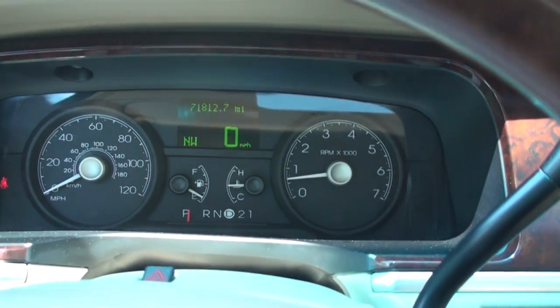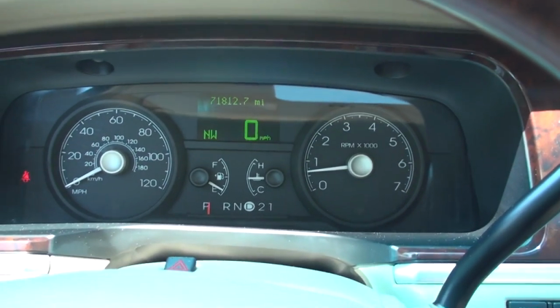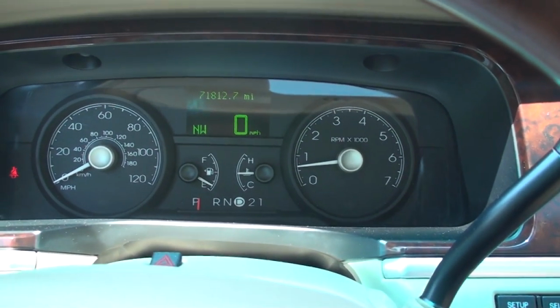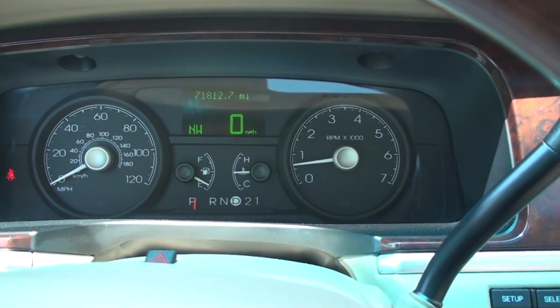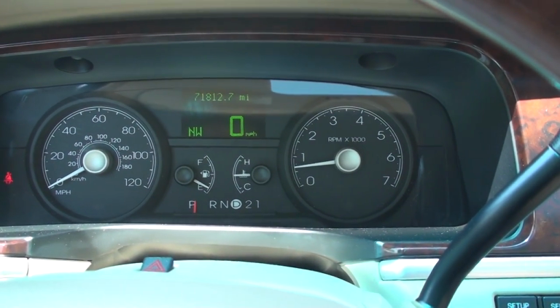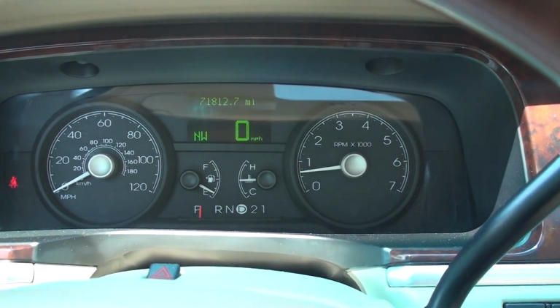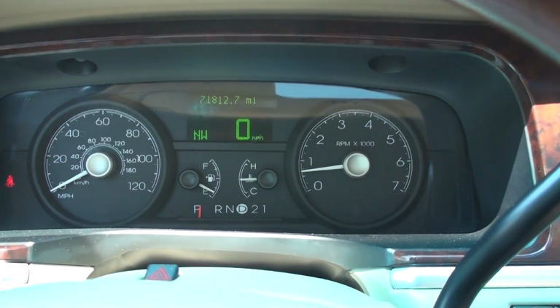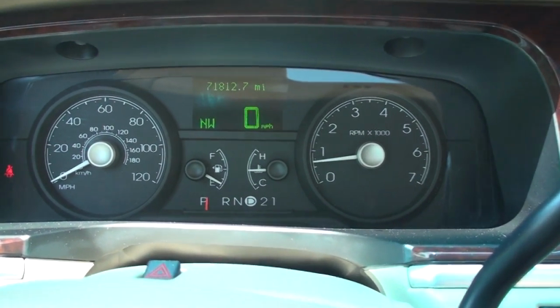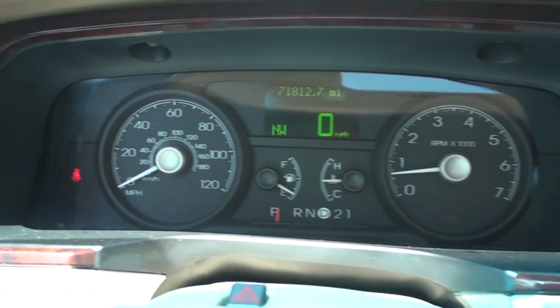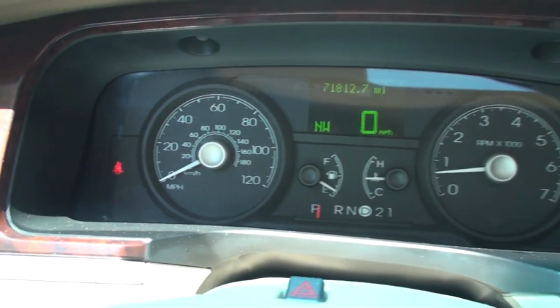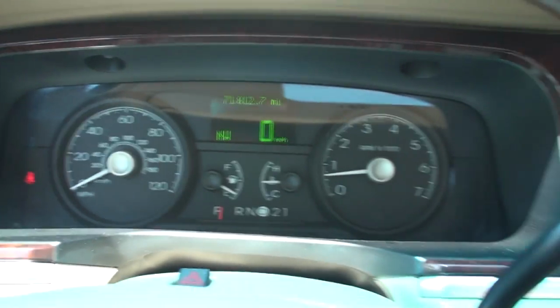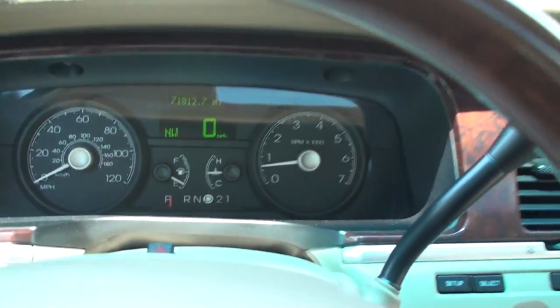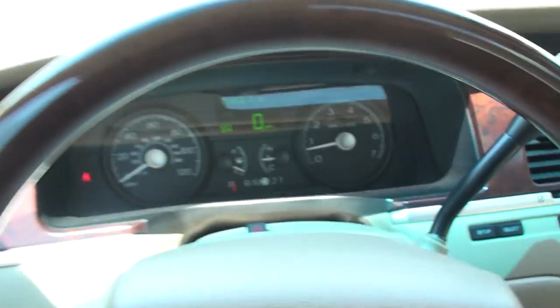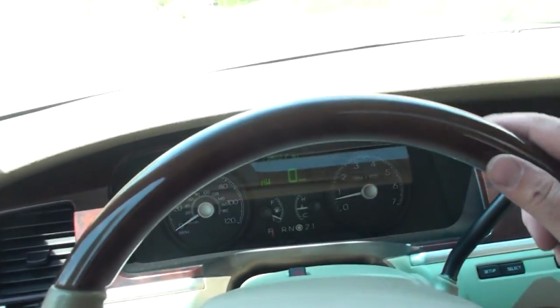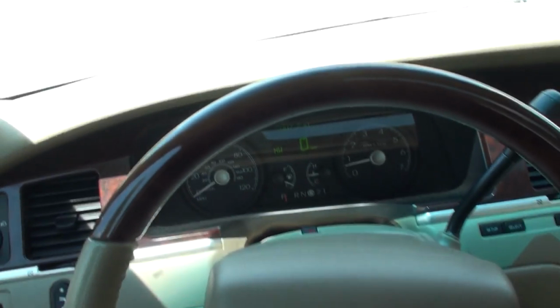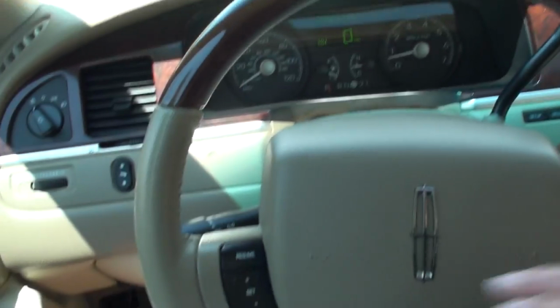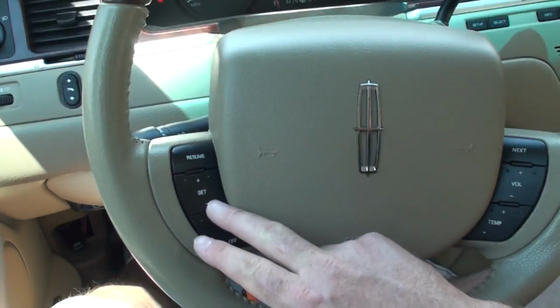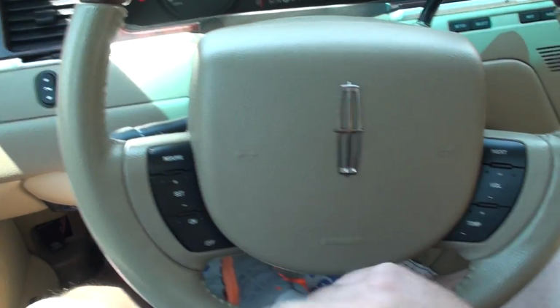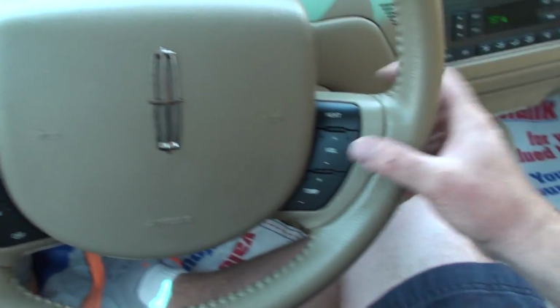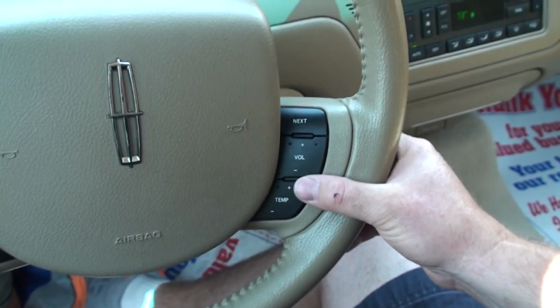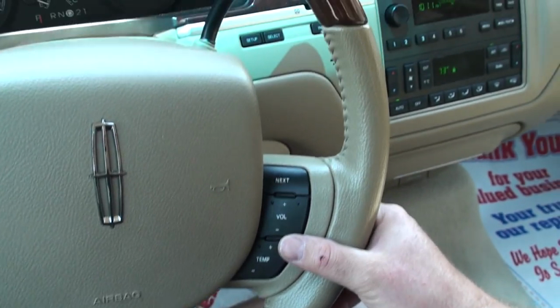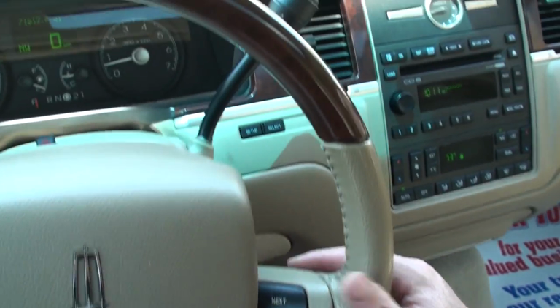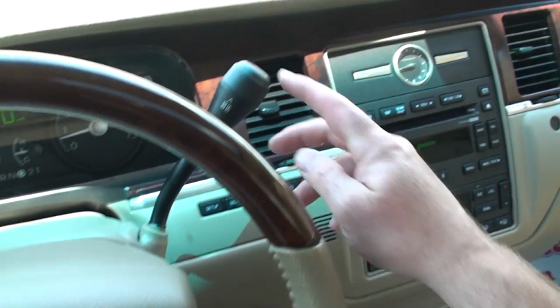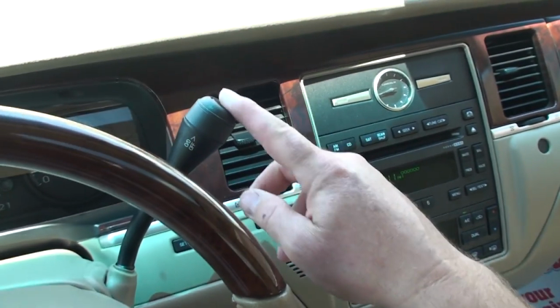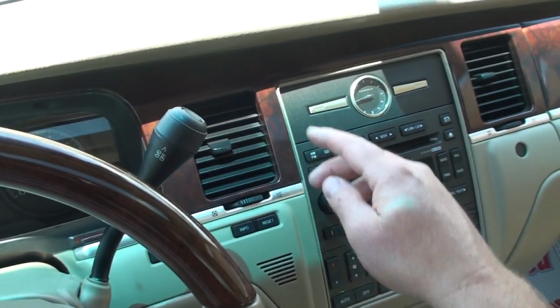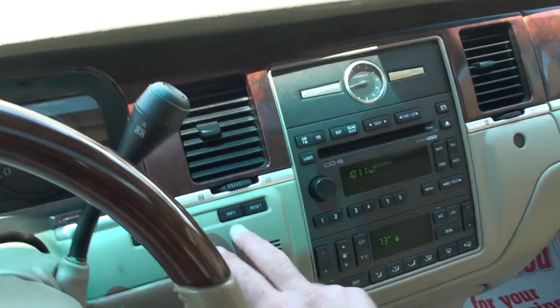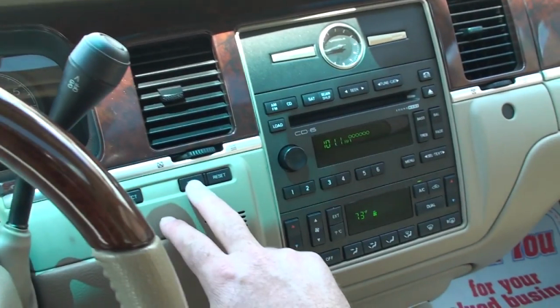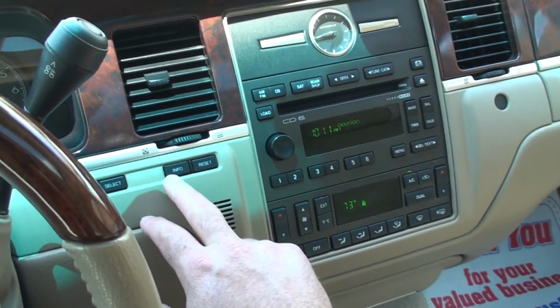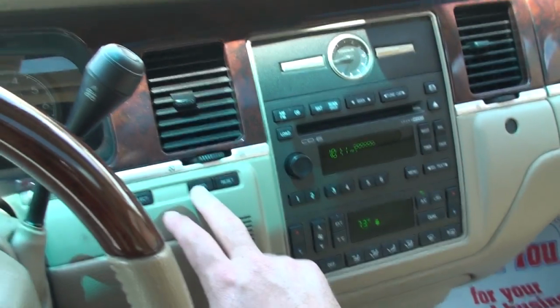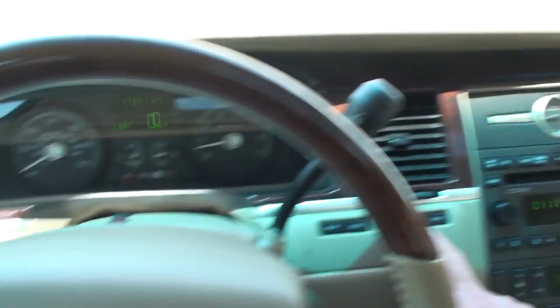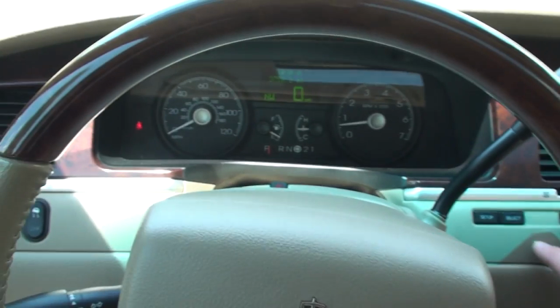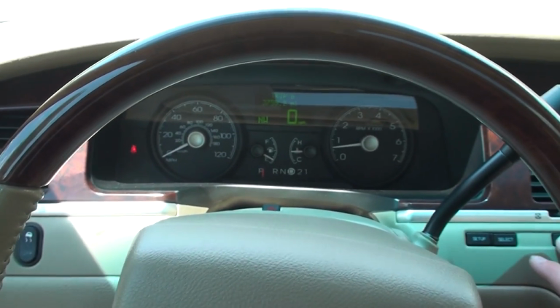71,812 miles on it. Easy to read display. Got the nice wood grain. Cruise control, audio control, overdrive button, and here's your trip computer.